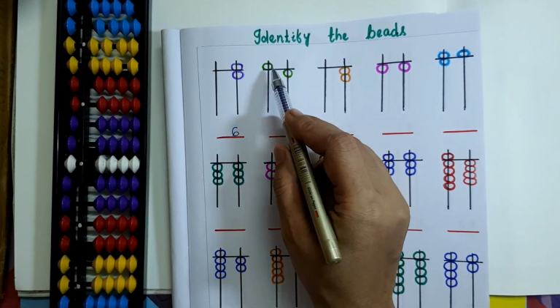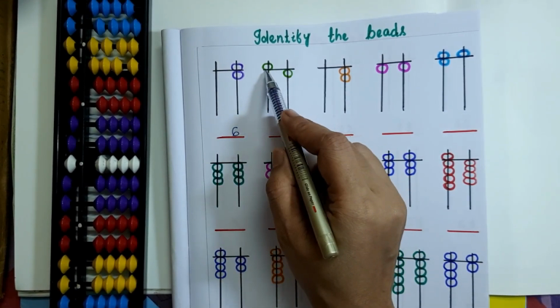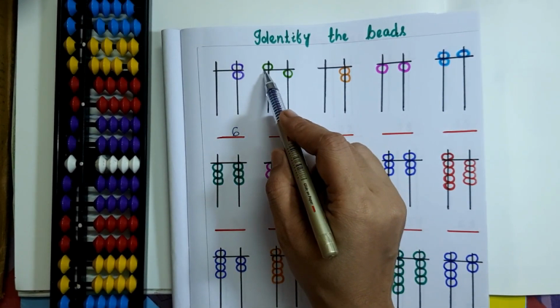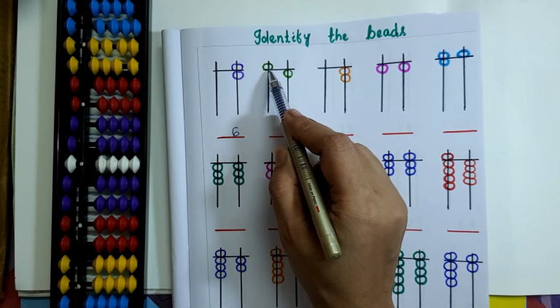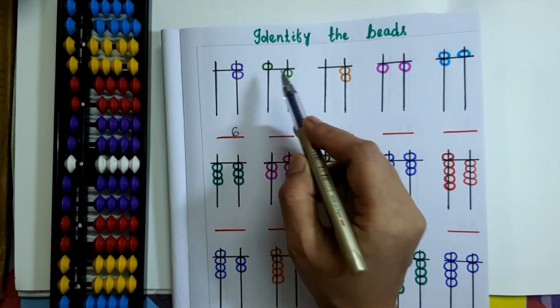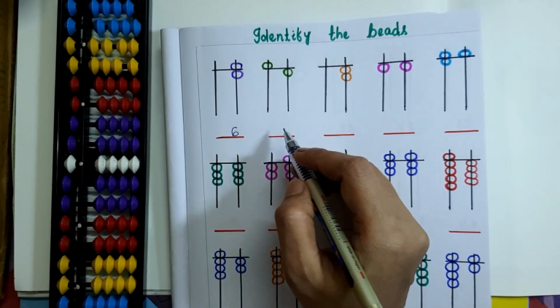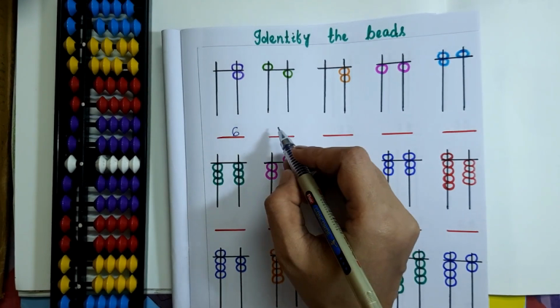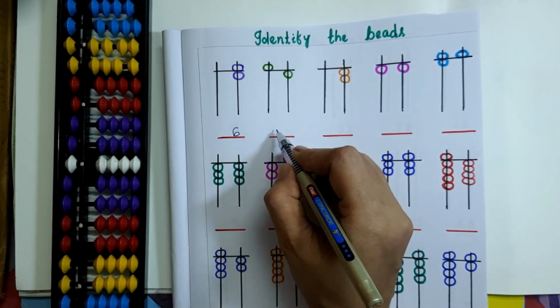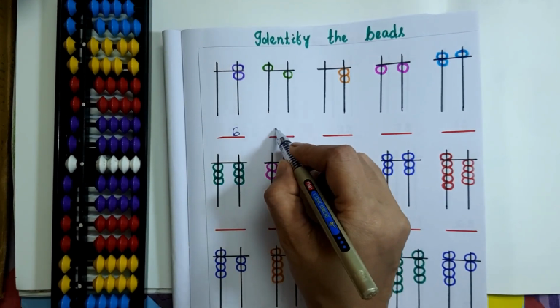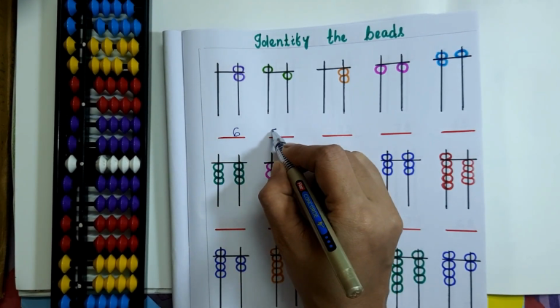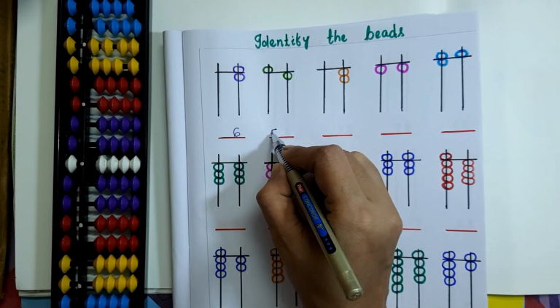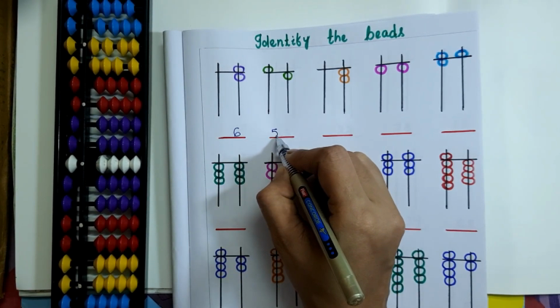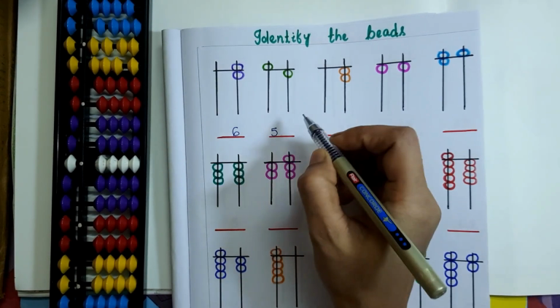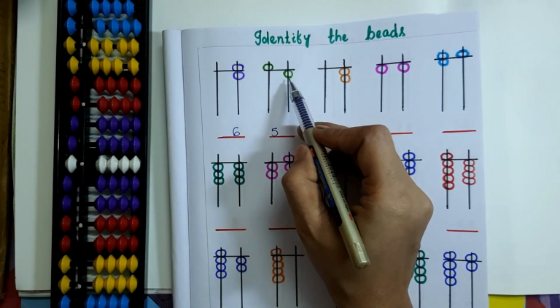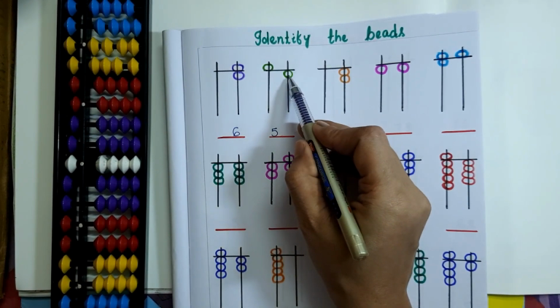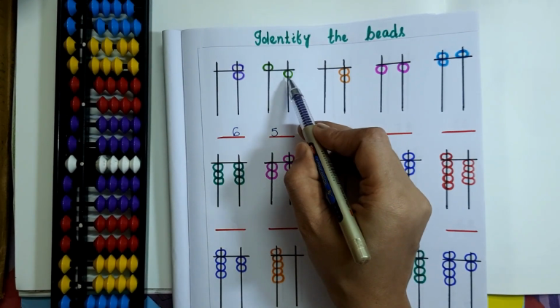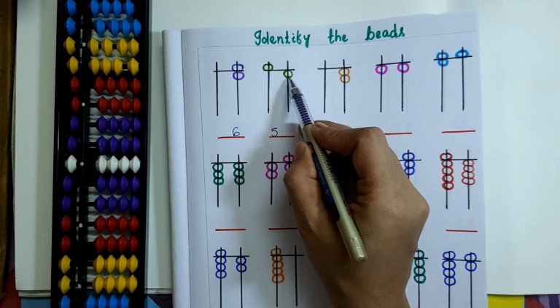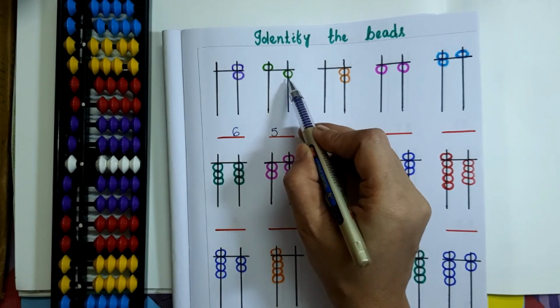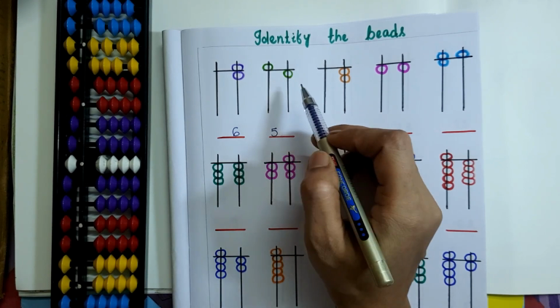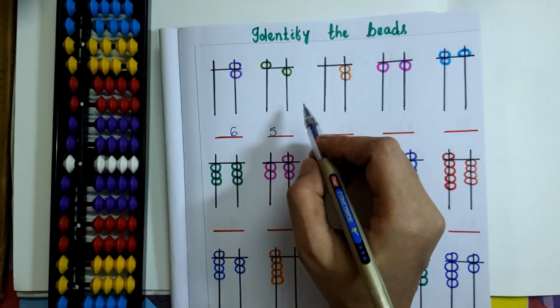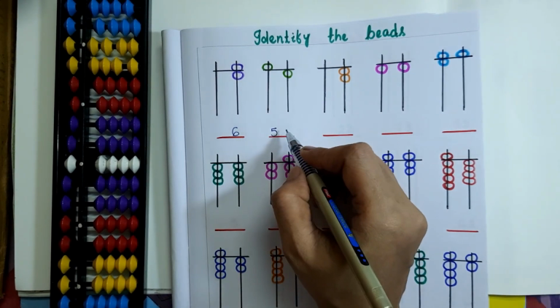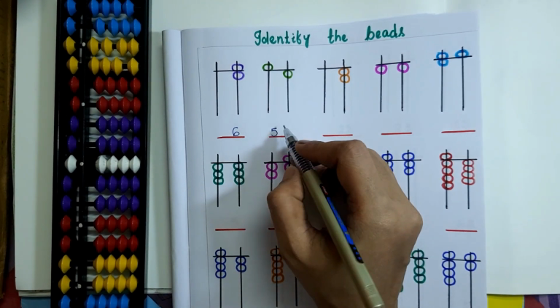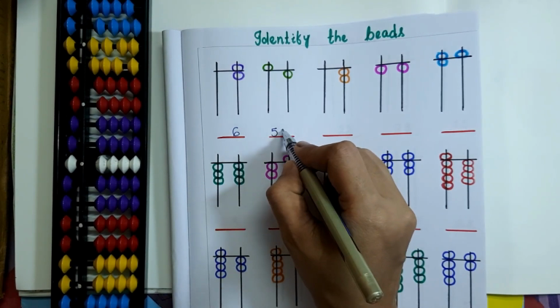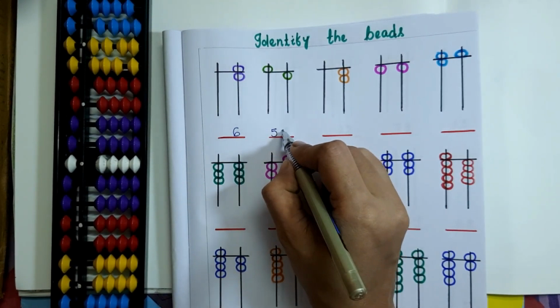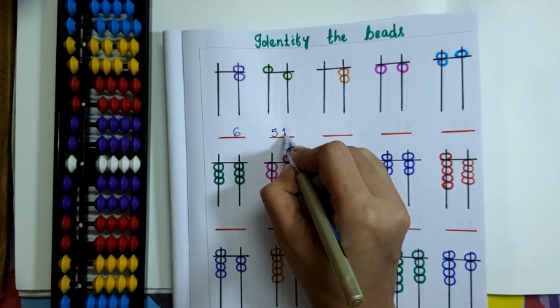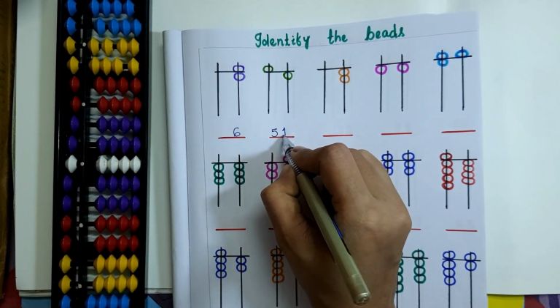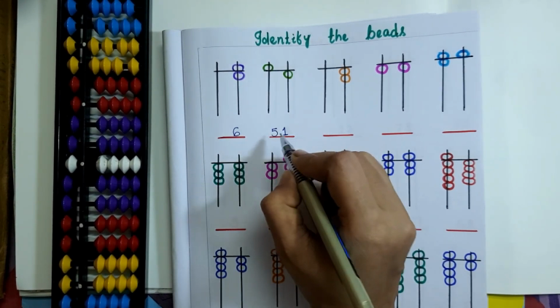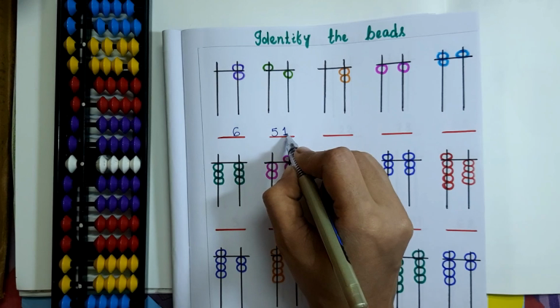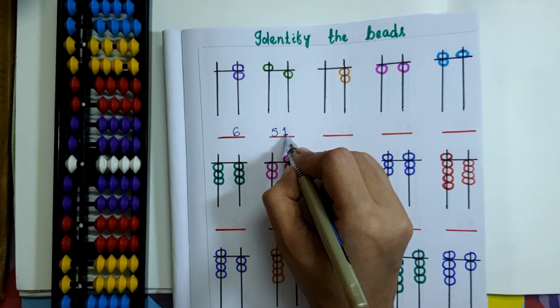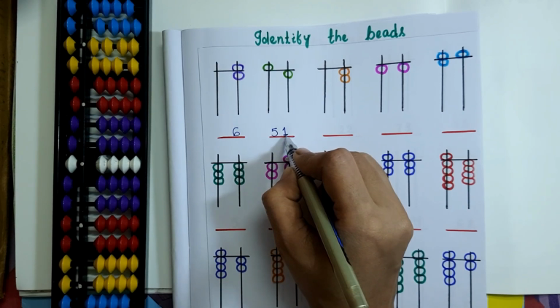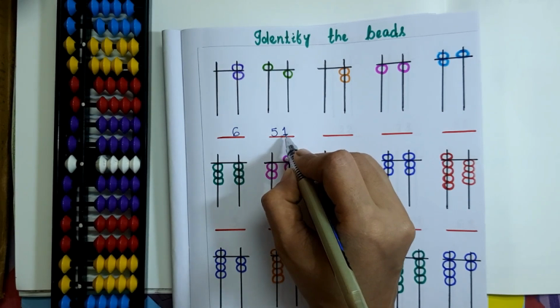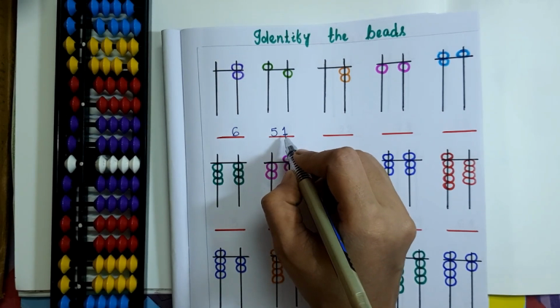Coming to the next question: on the 10's rod, 1 upper bead is touching the value bar, that is 5. On the 1's rod, only 1 lower bead is touching the value bar, so that is 1. Therefore 51 is the bead value here.